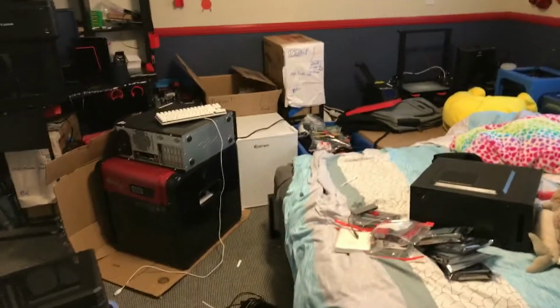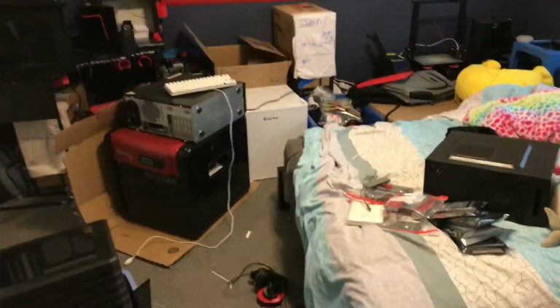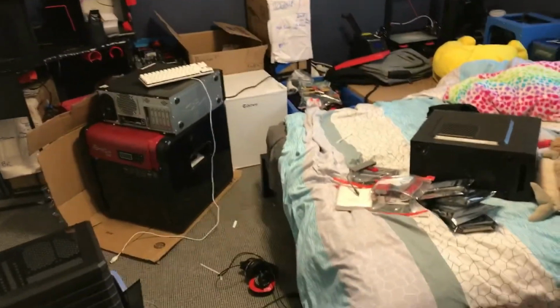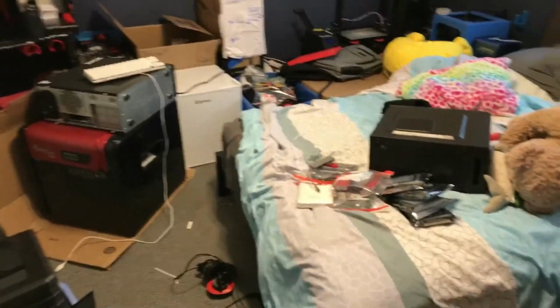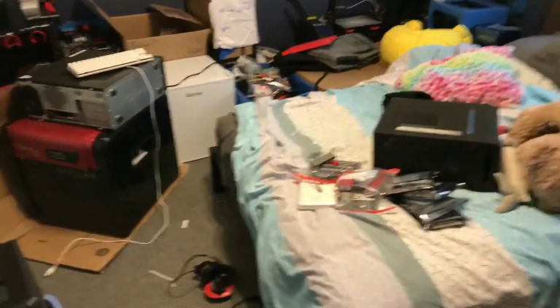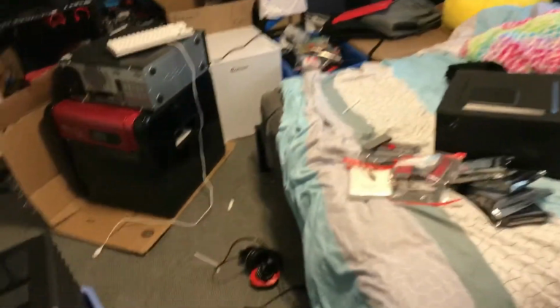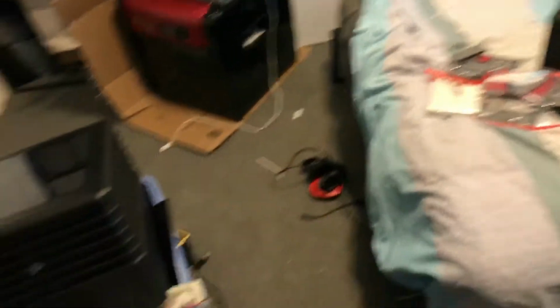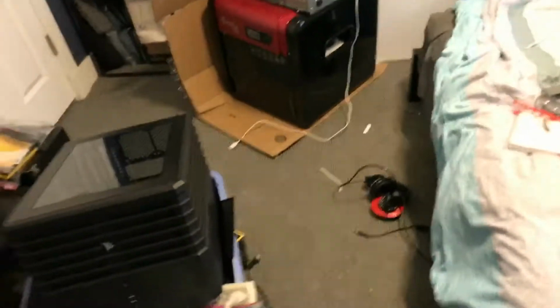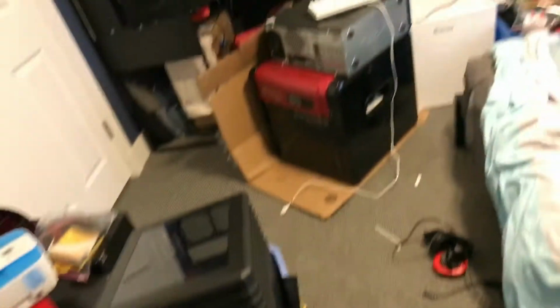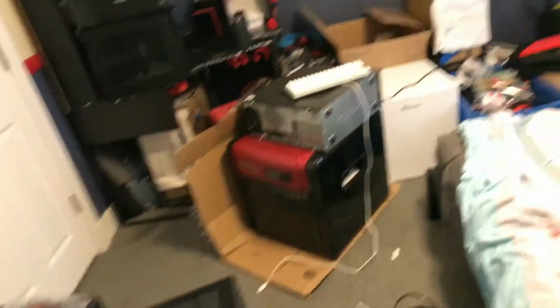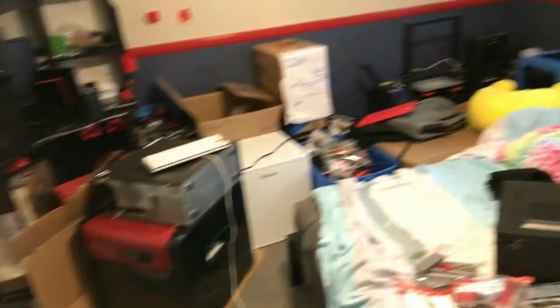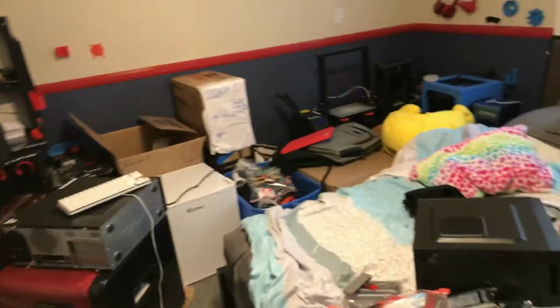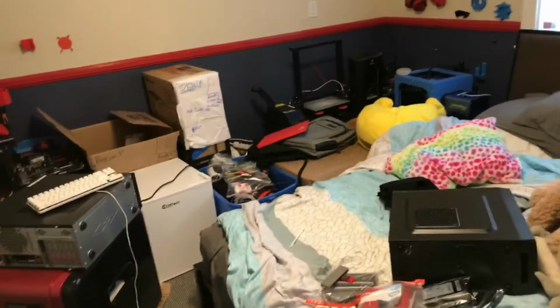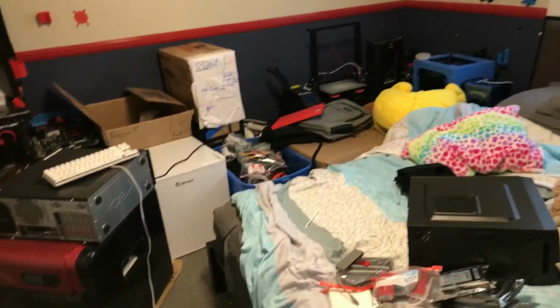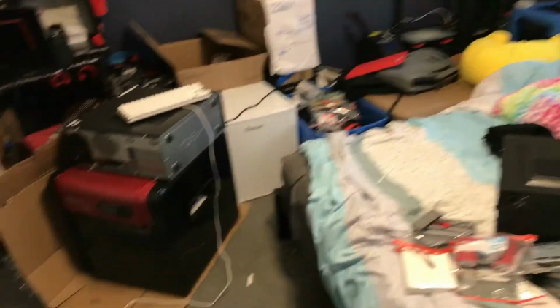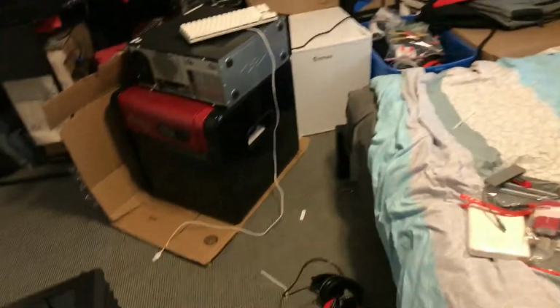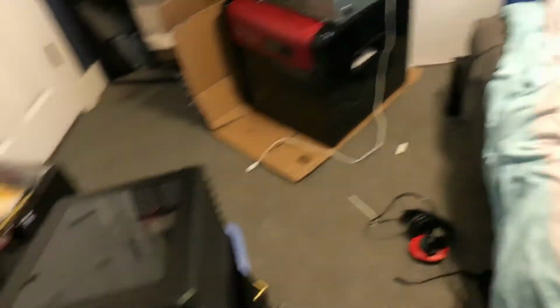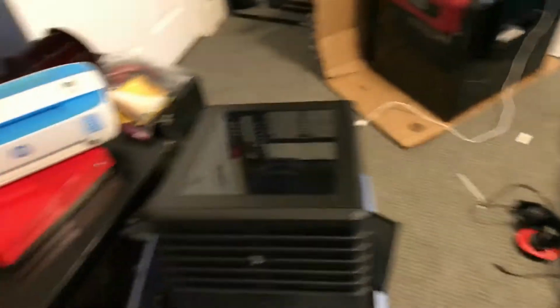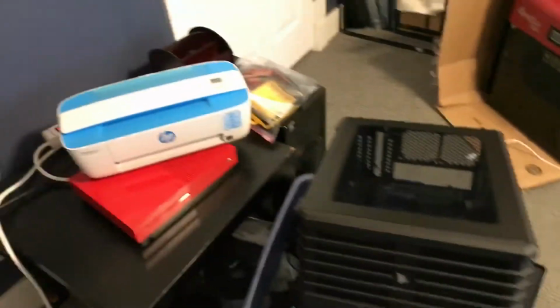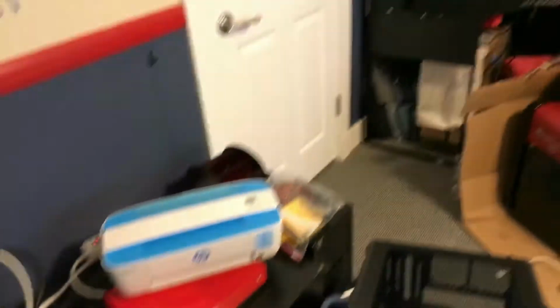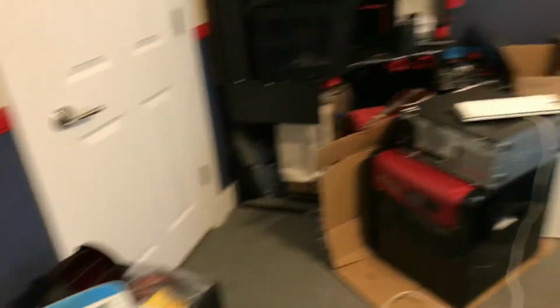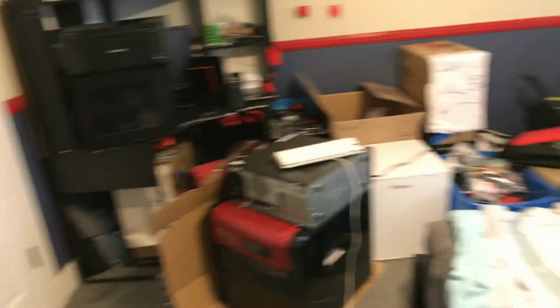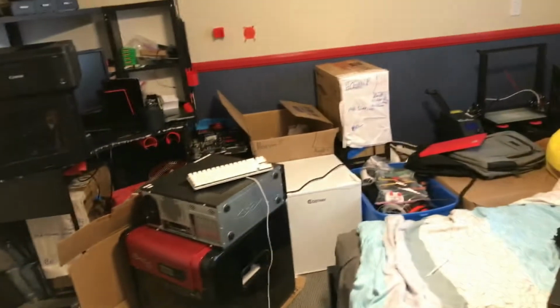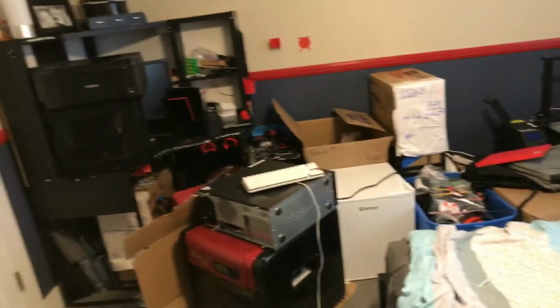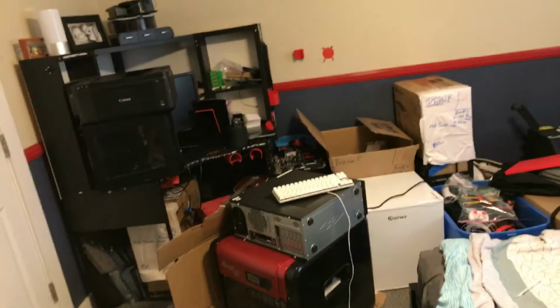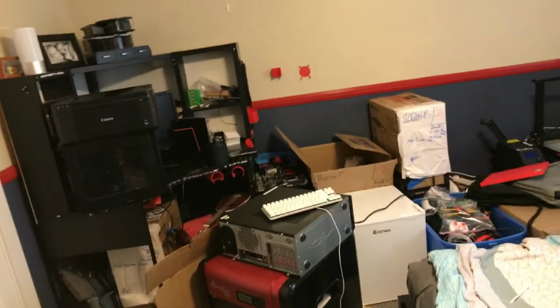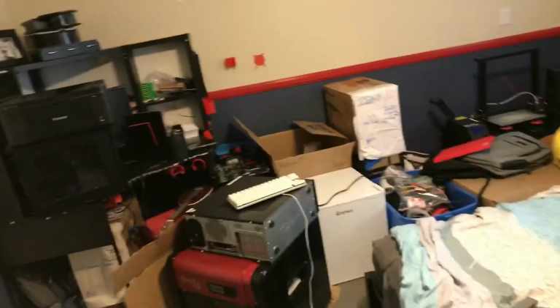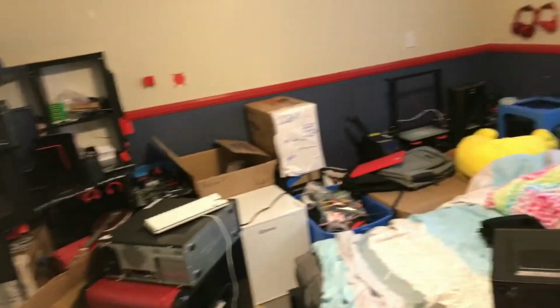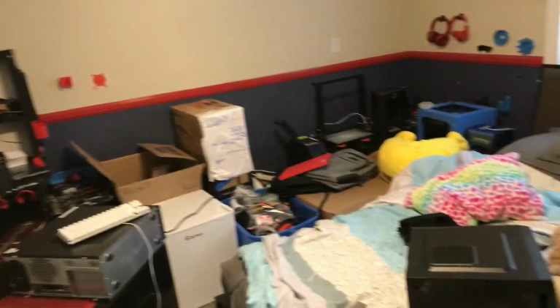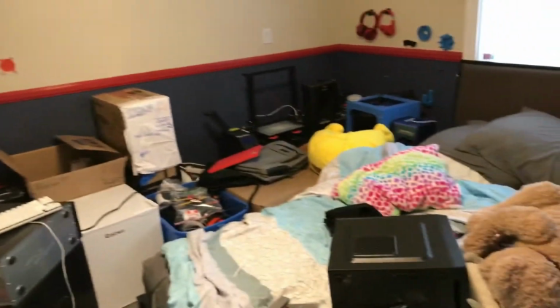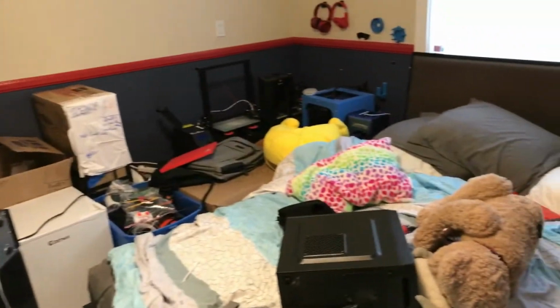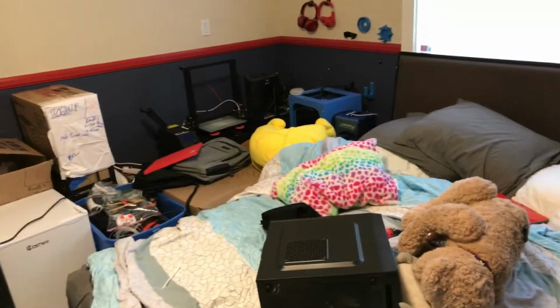Hey guys, it's Redstone here, and today I'm back in my room. As you can see, it's pretty dirty.